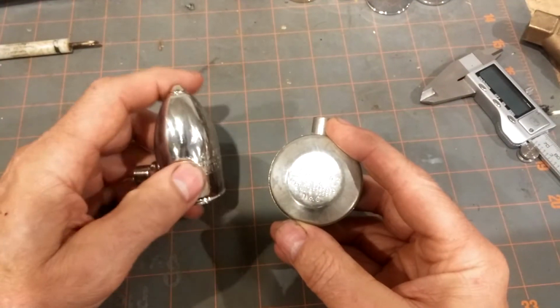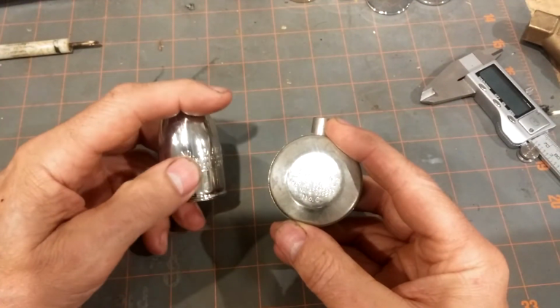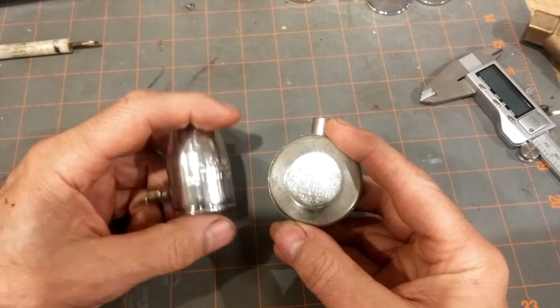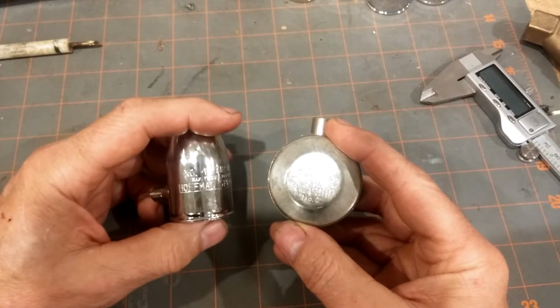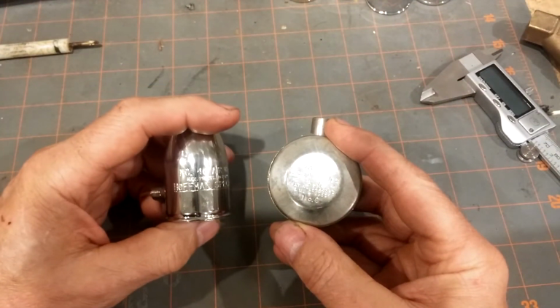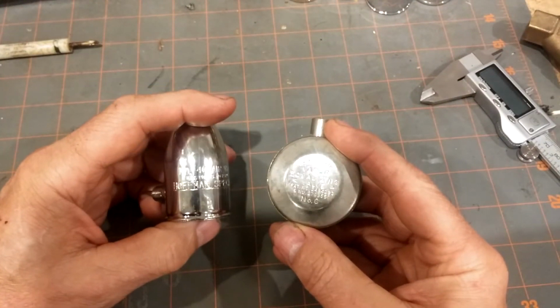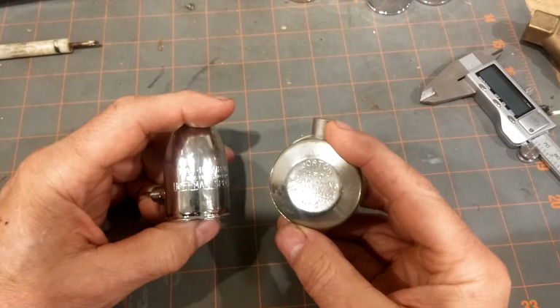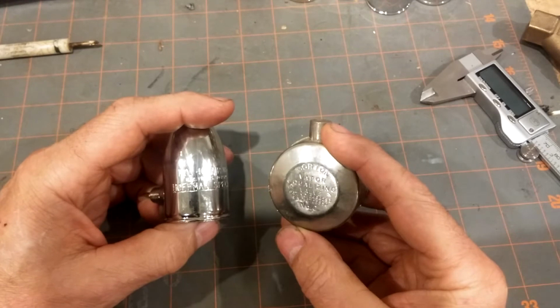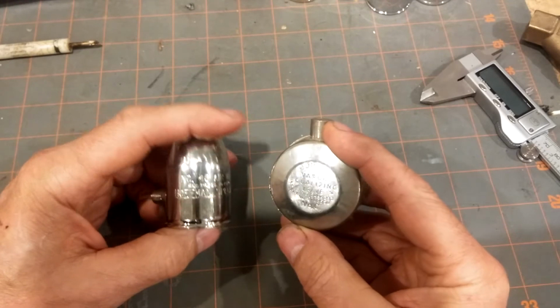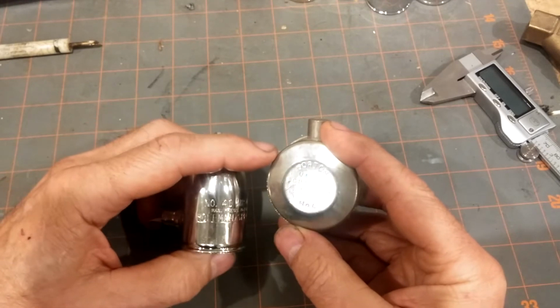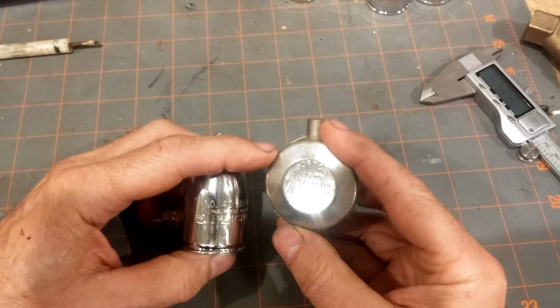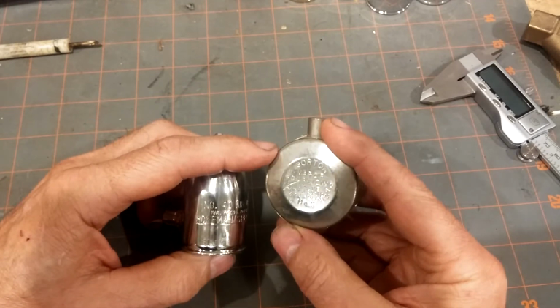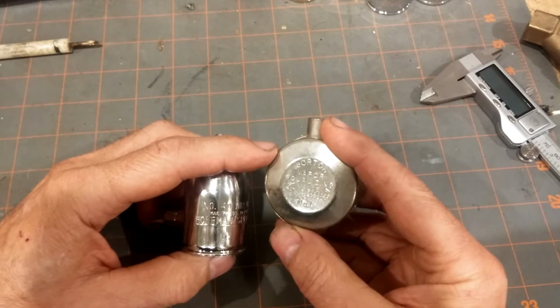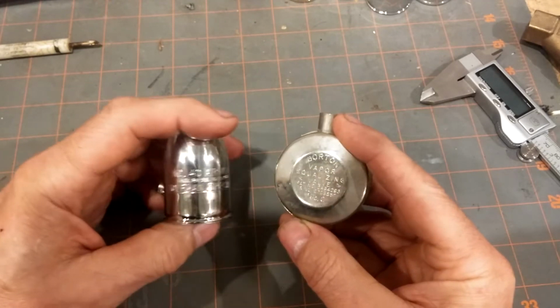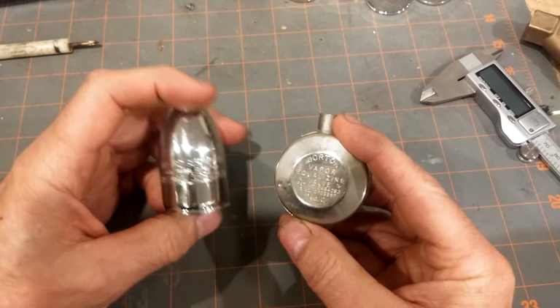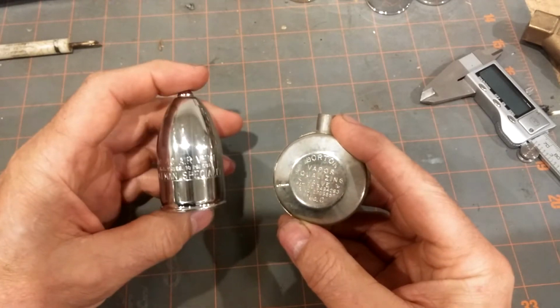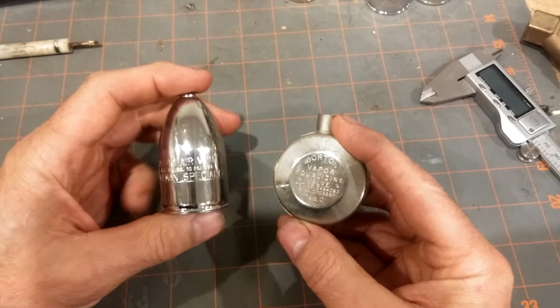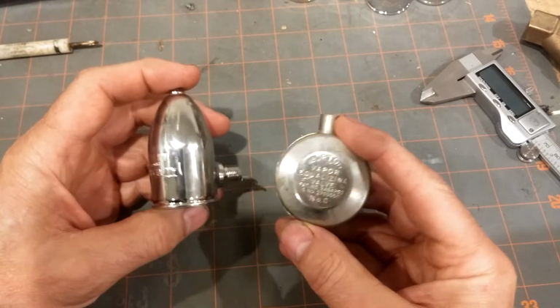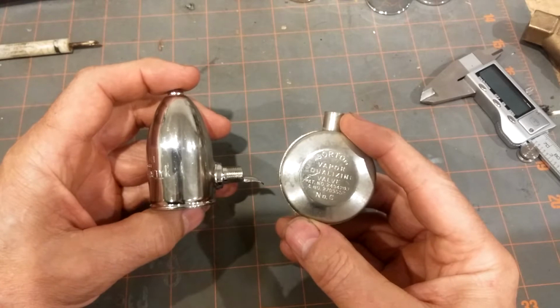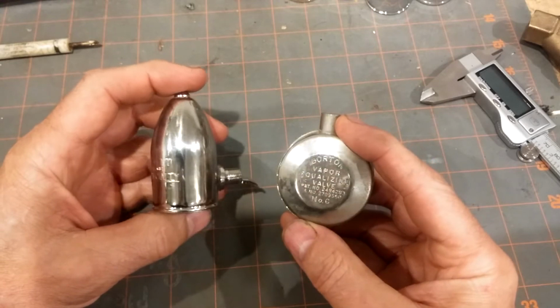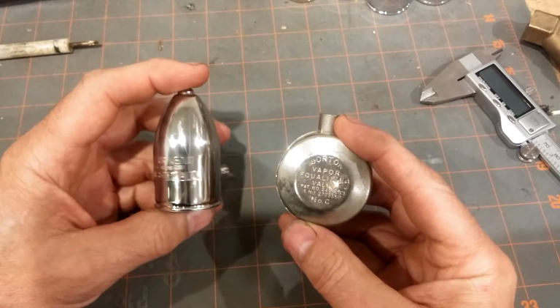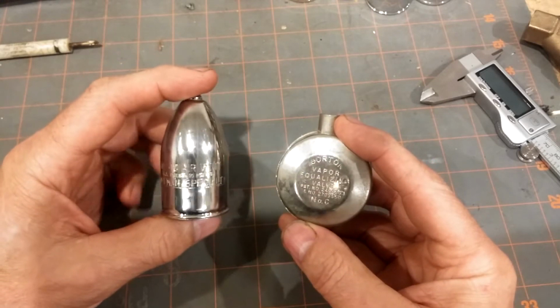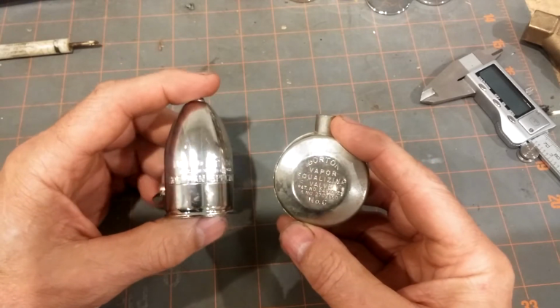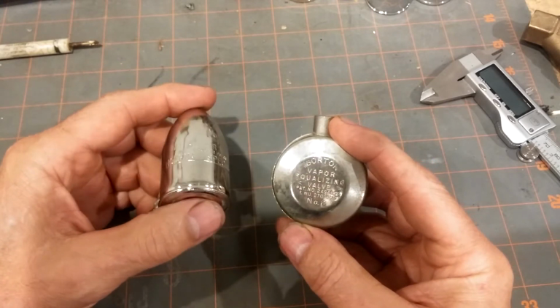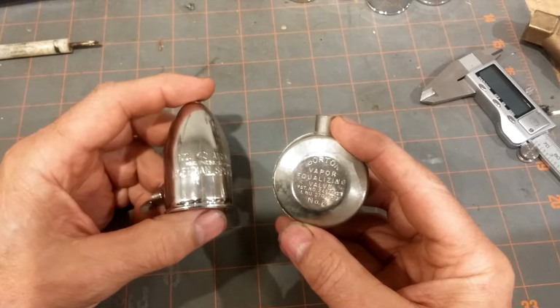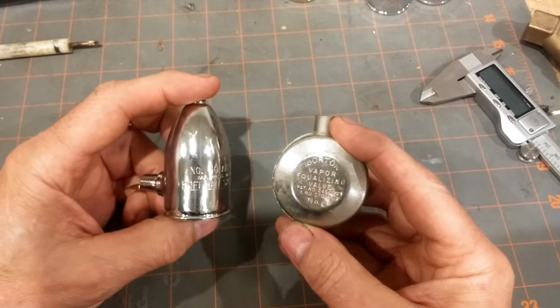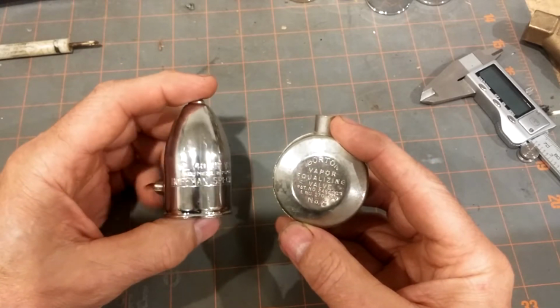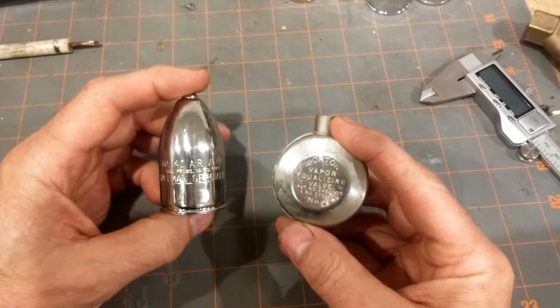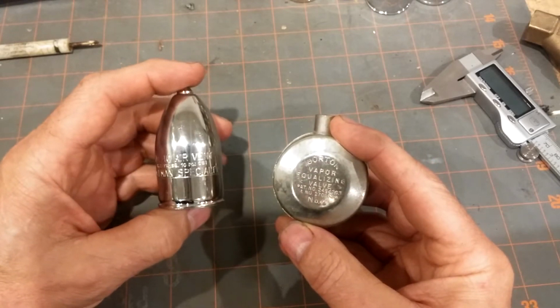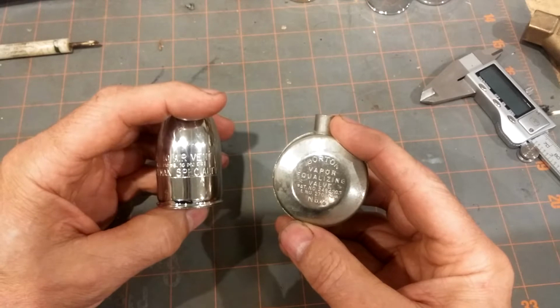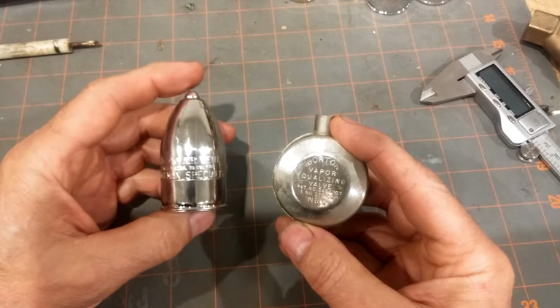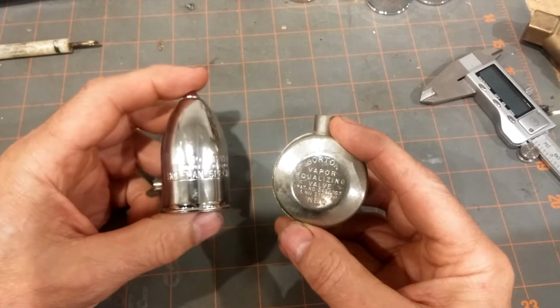Greetings. Today I wanted to discuss the two basic types of single-pipe steam radiator valves that are currently available today.